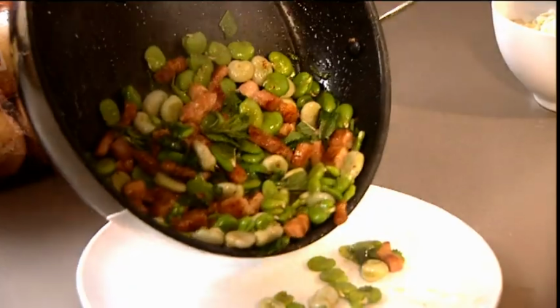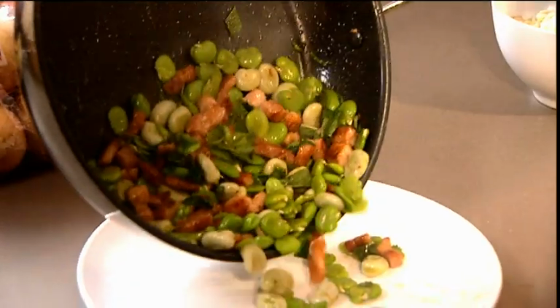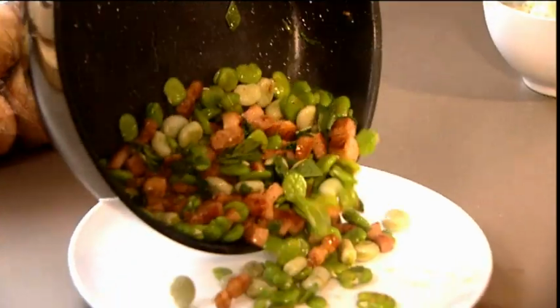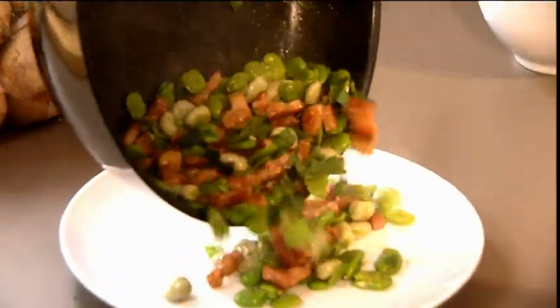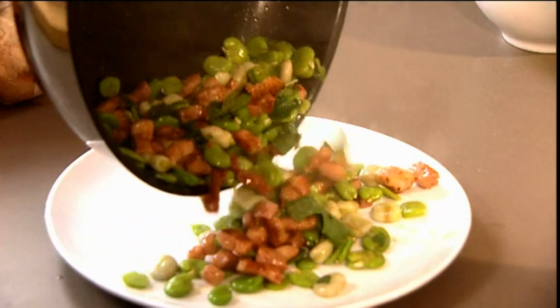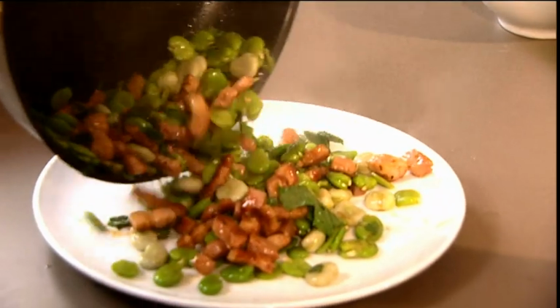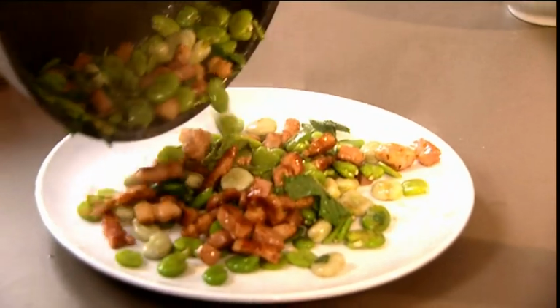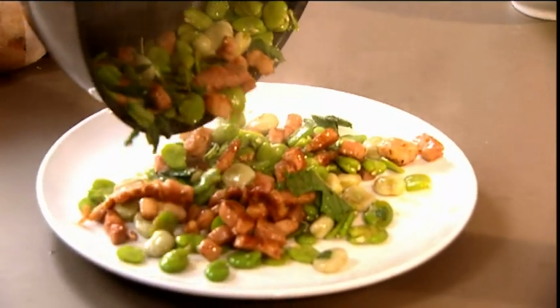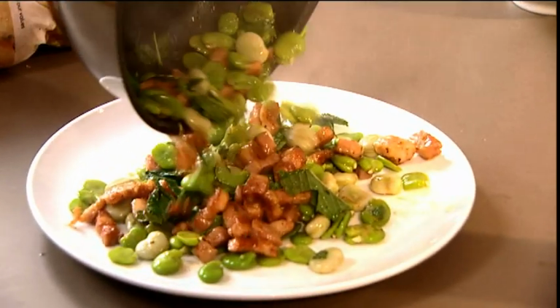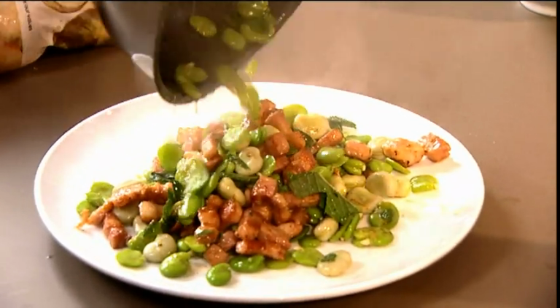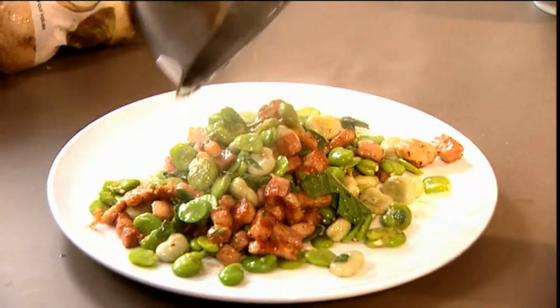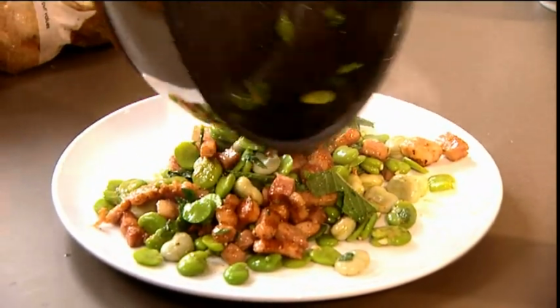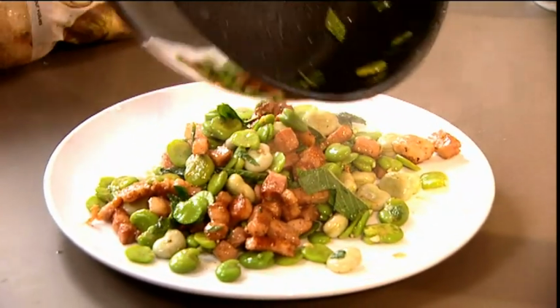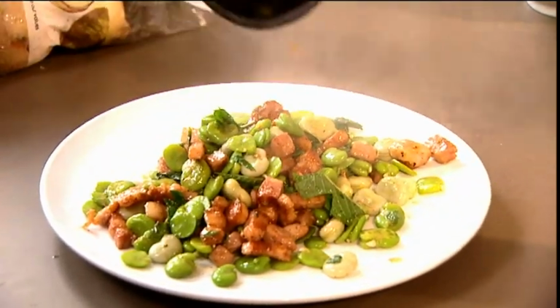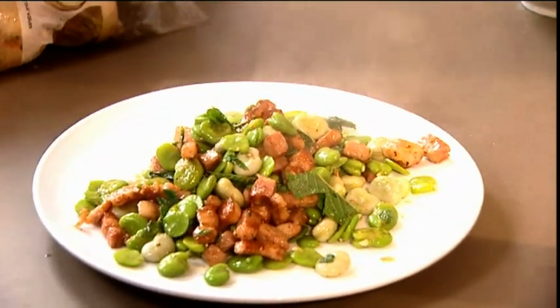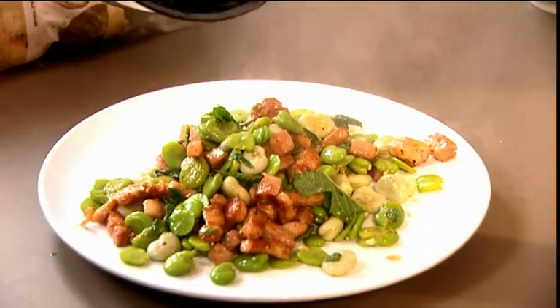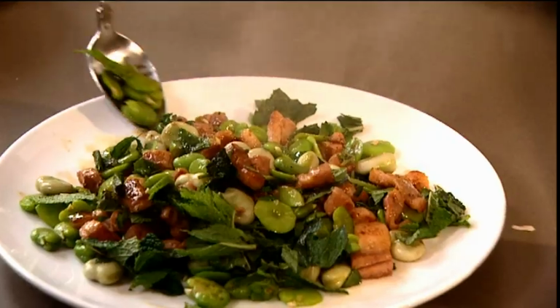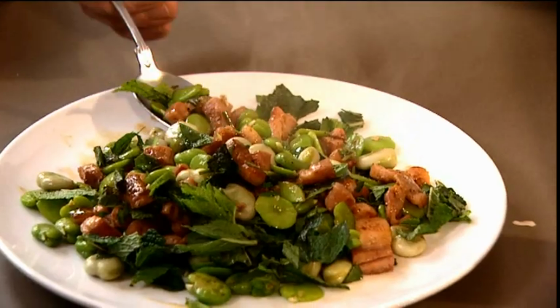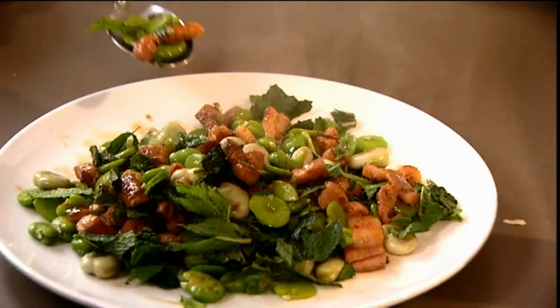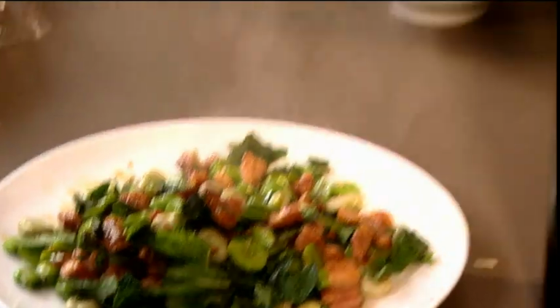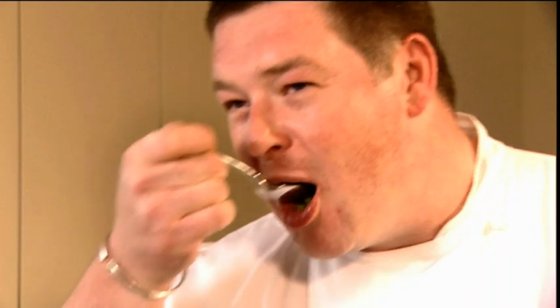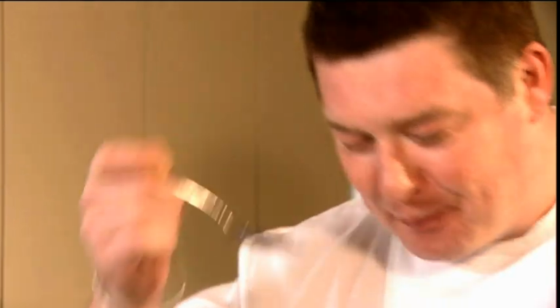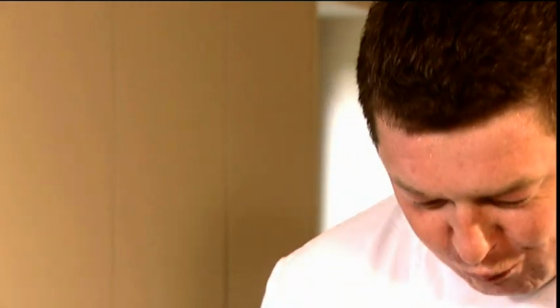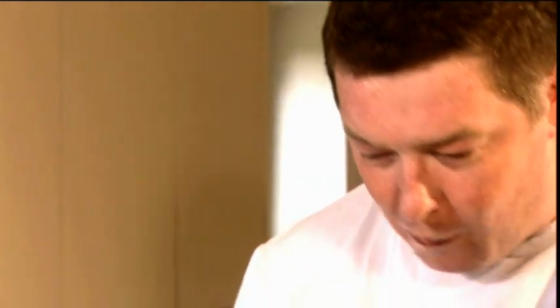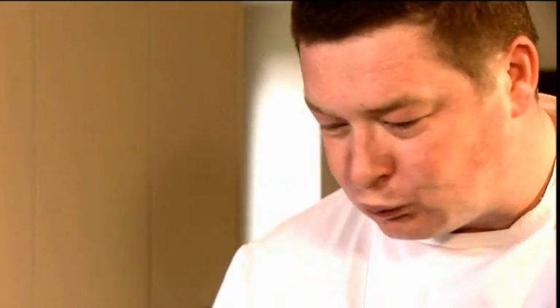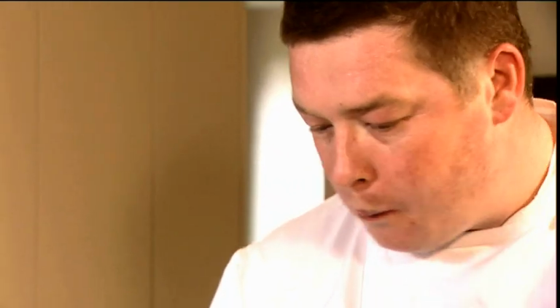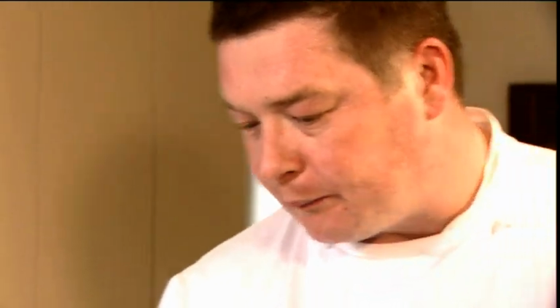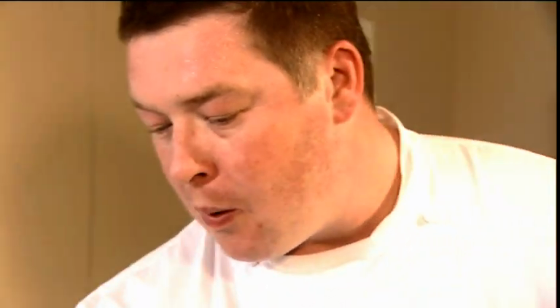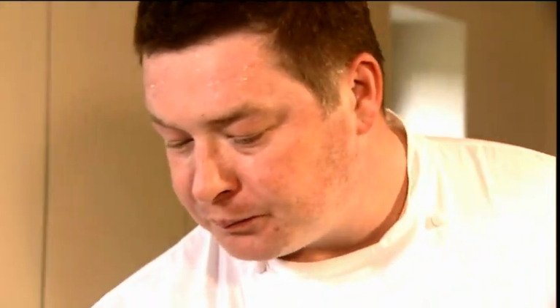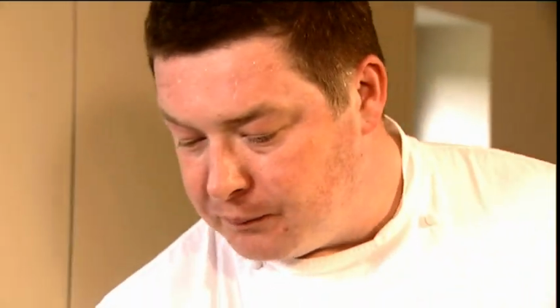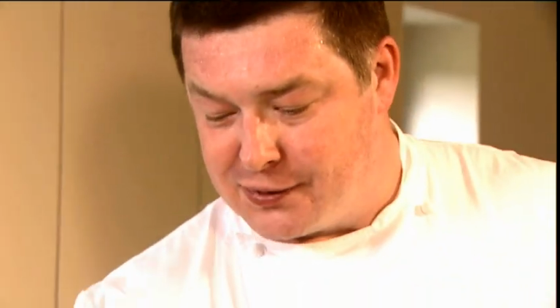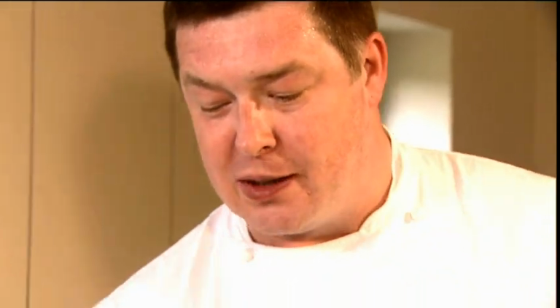I think the end result of this dish is a very simple, delicious summer dish. Welcome to the summer.